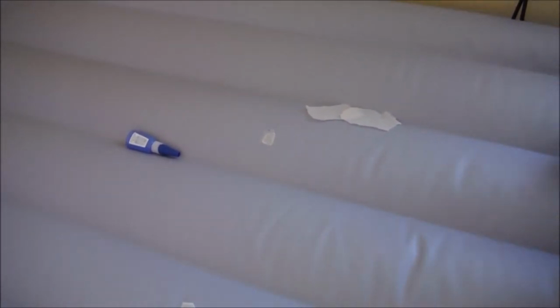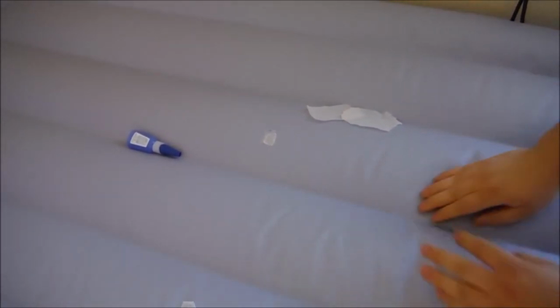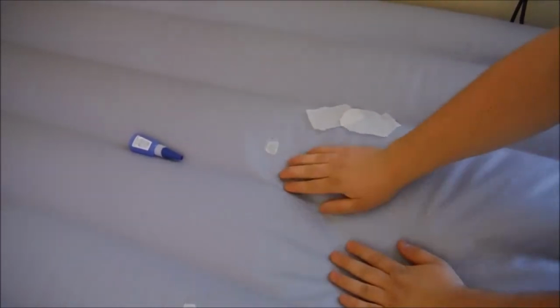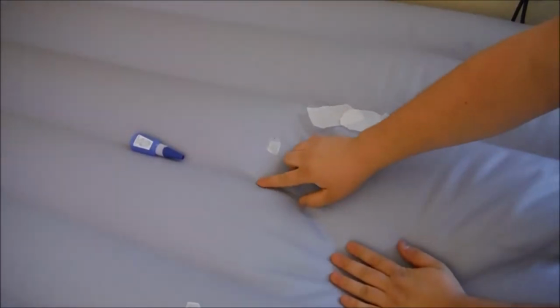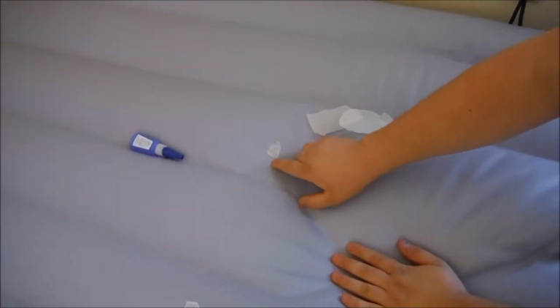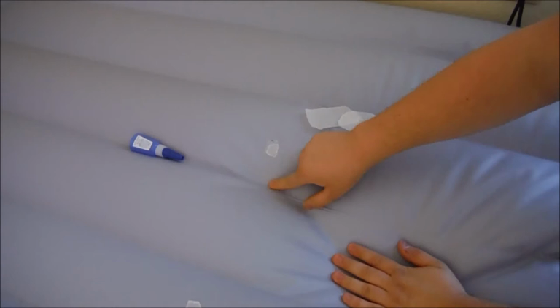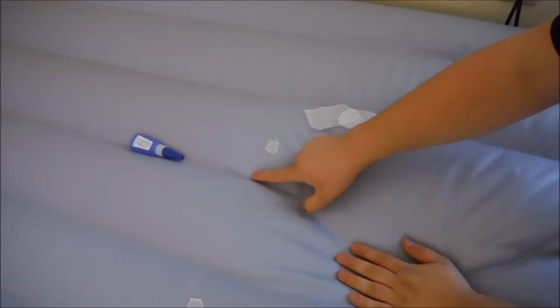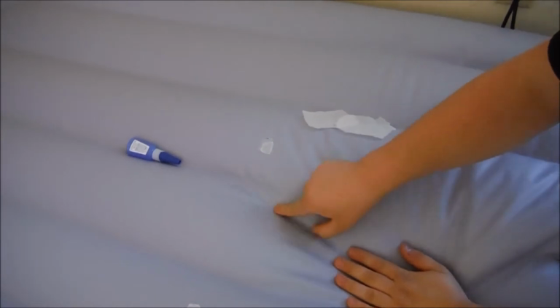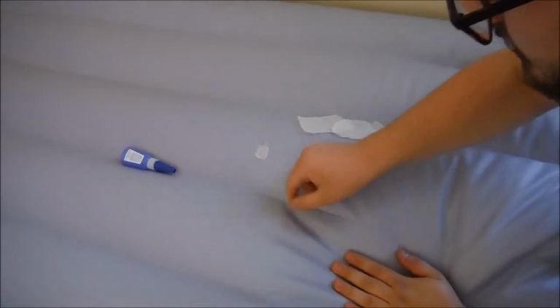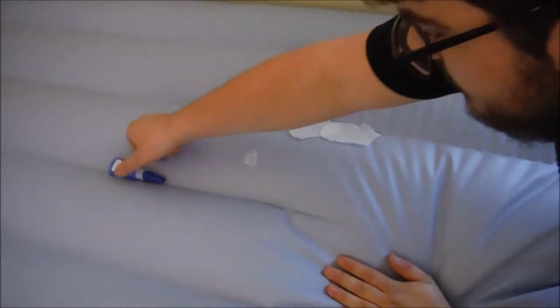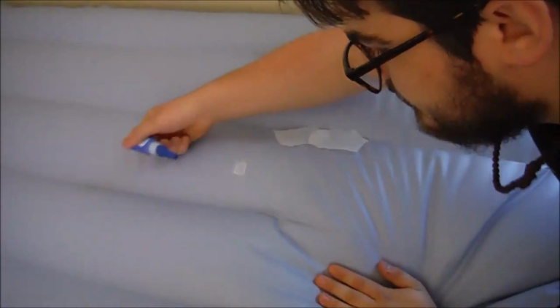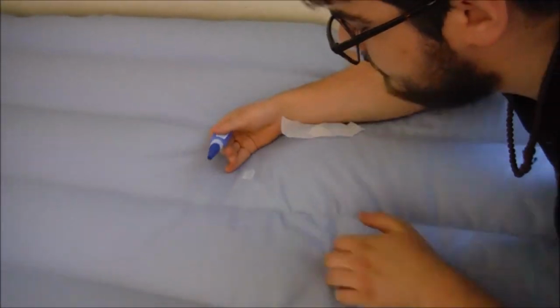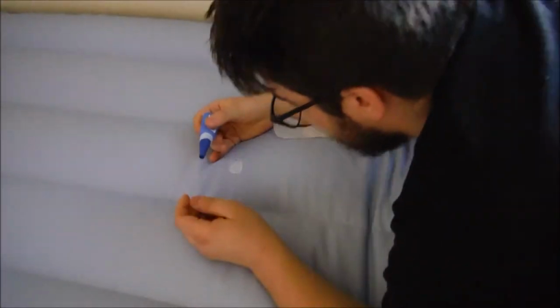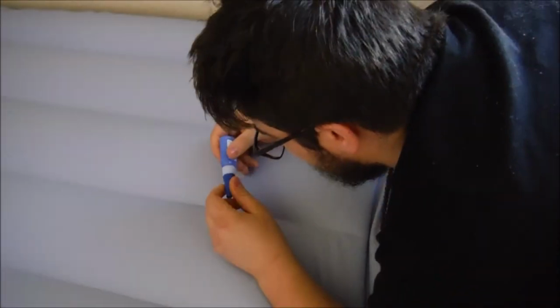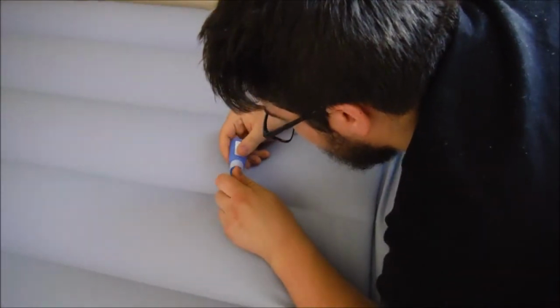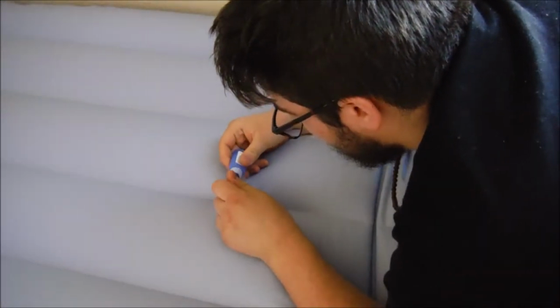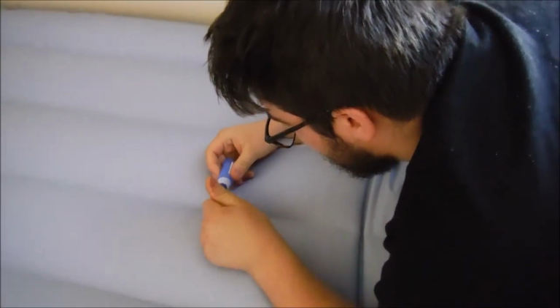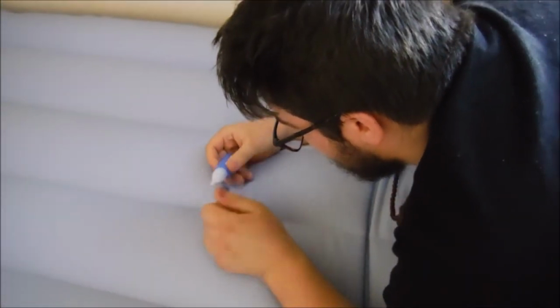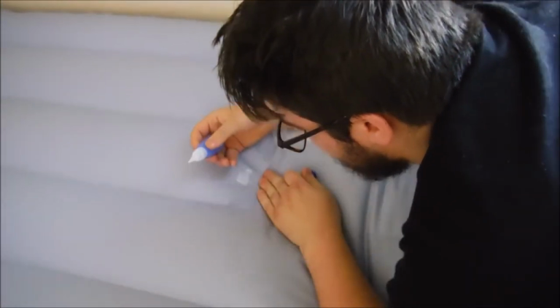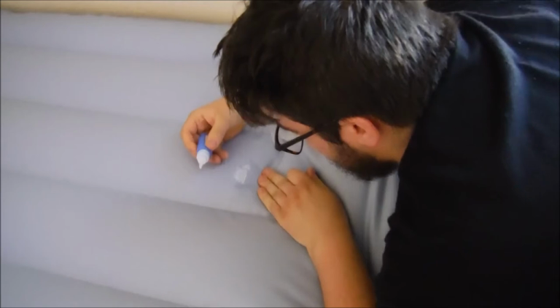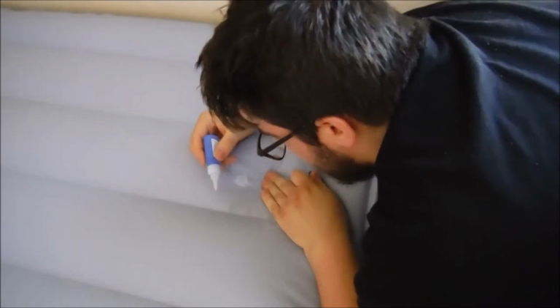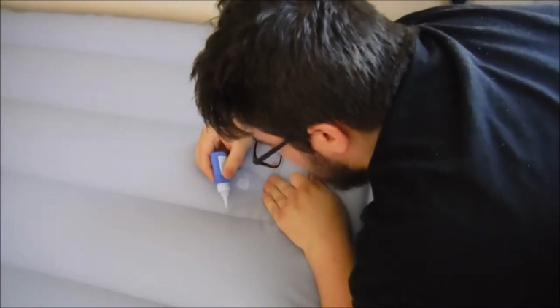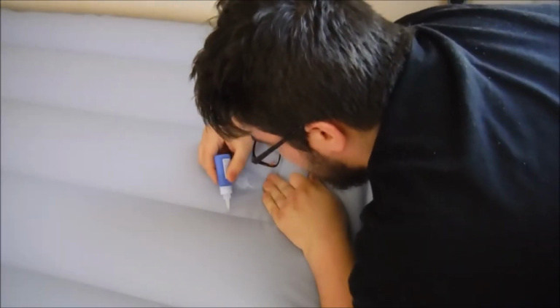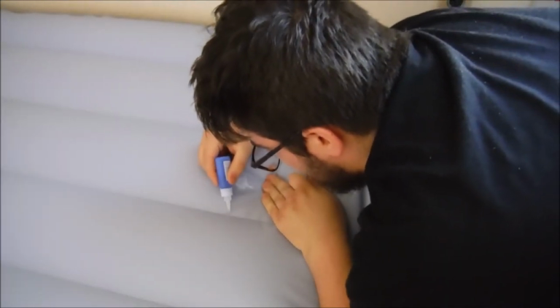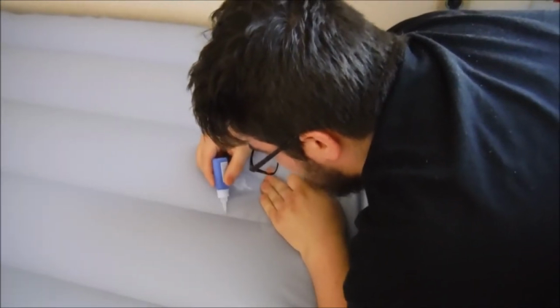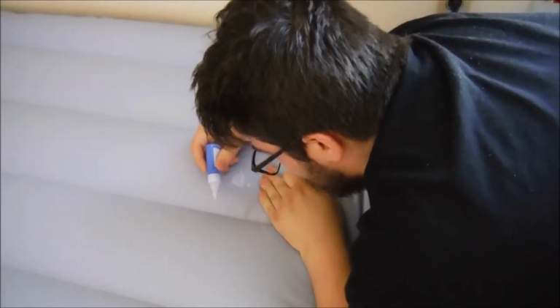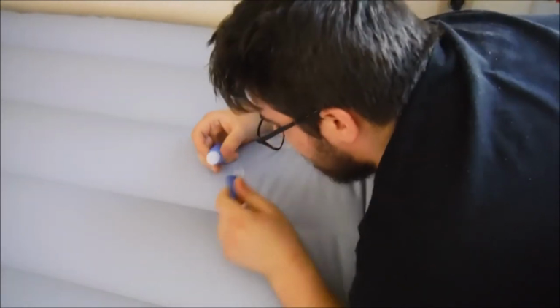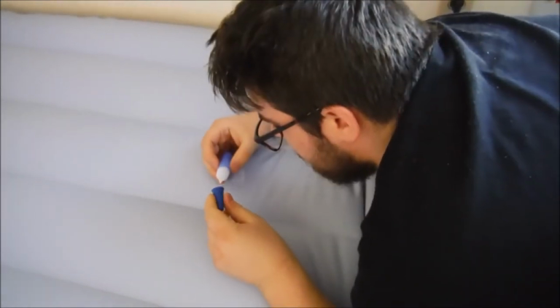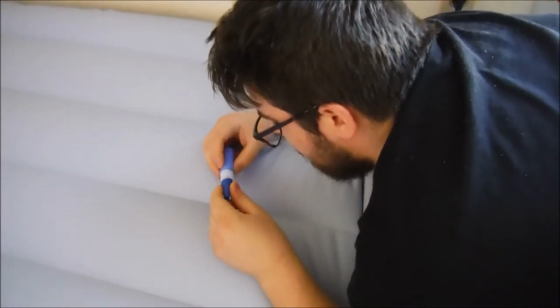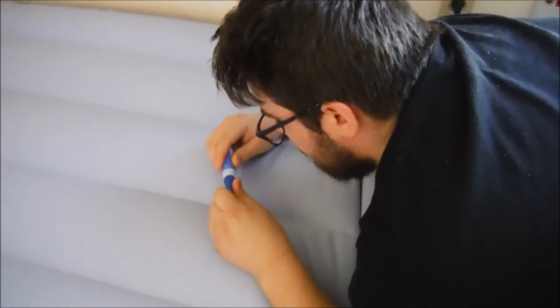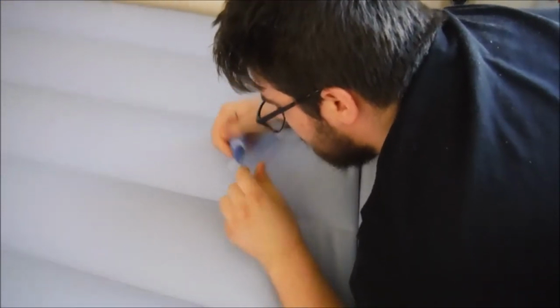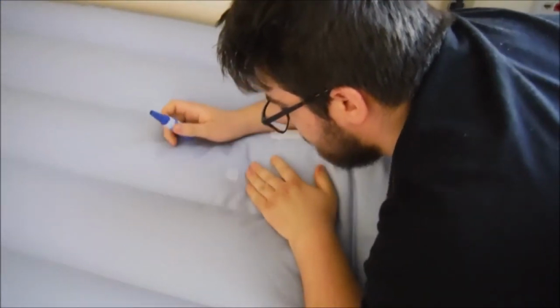Apply glue around the hole, then put a small piece of grocery bag on the hole. If an air bubble appears under the patch, deflate the bed more and rub the air bubbles out before the glue dries.